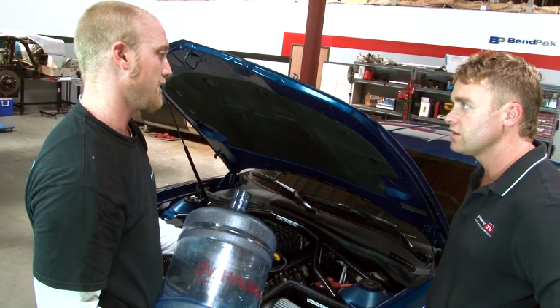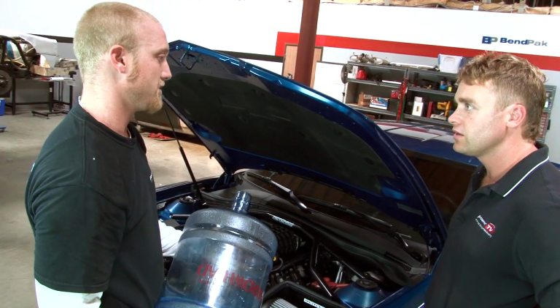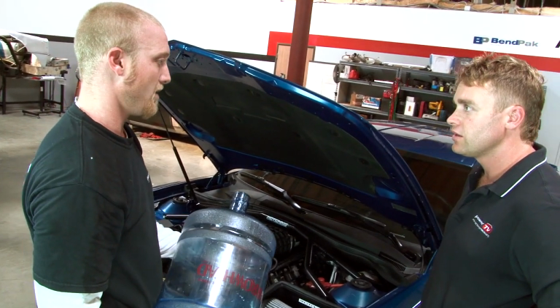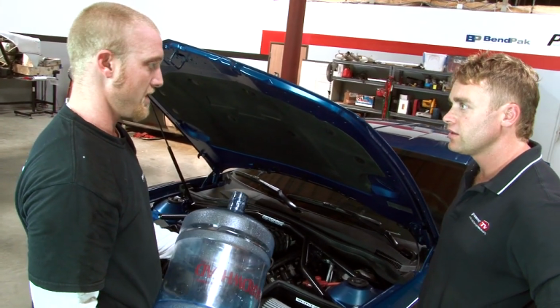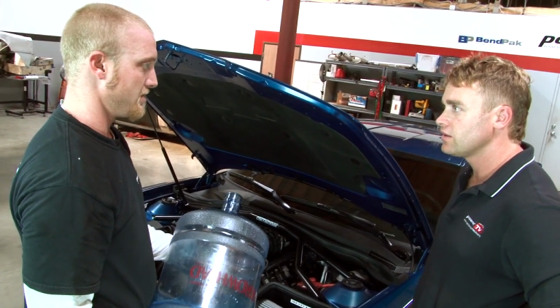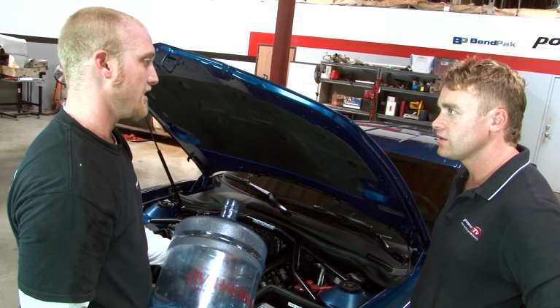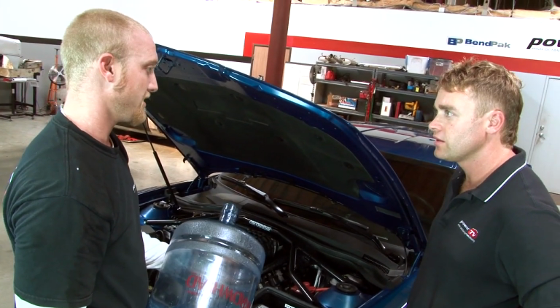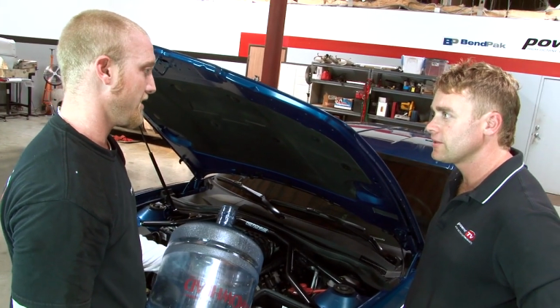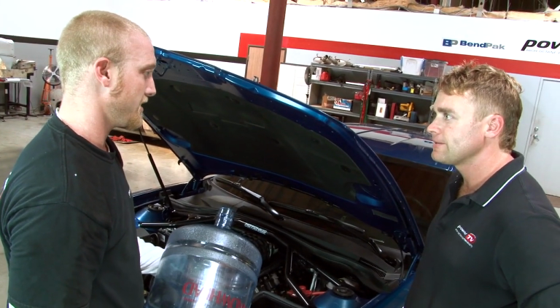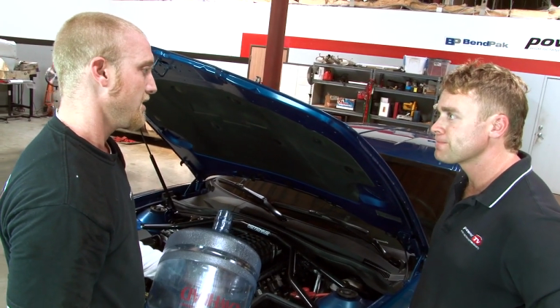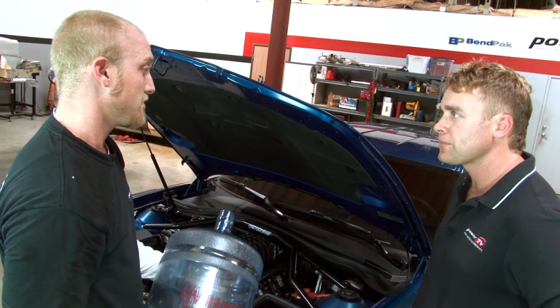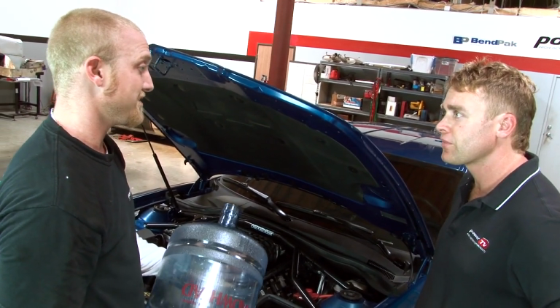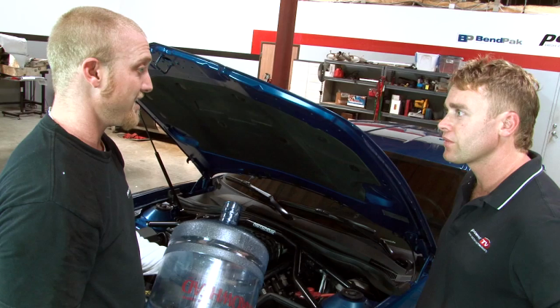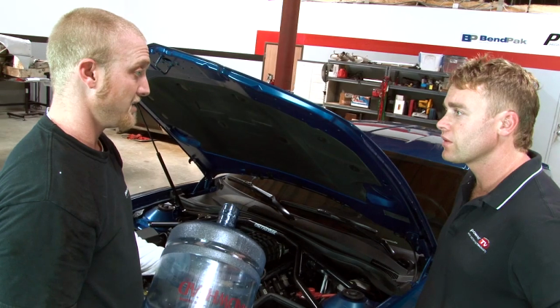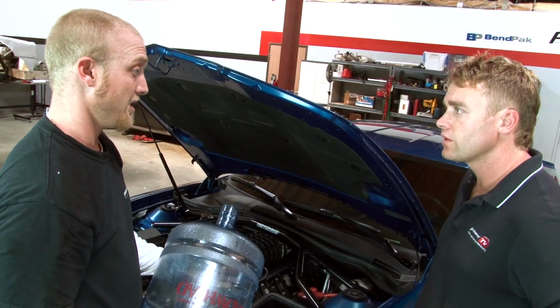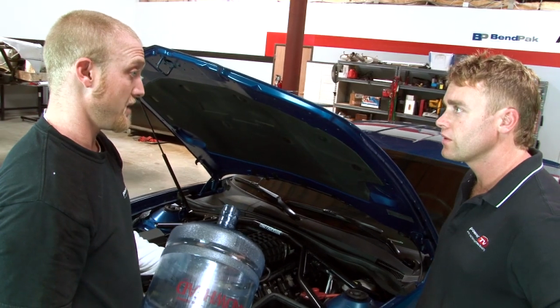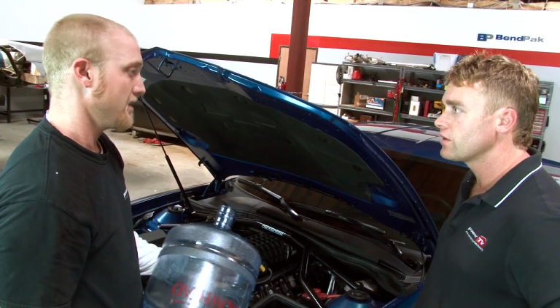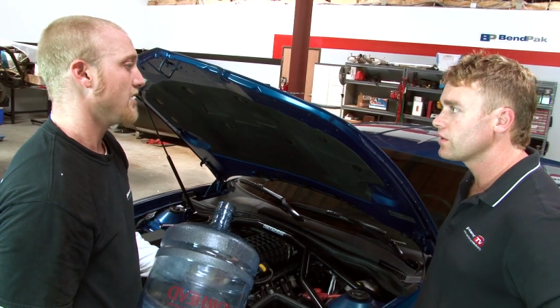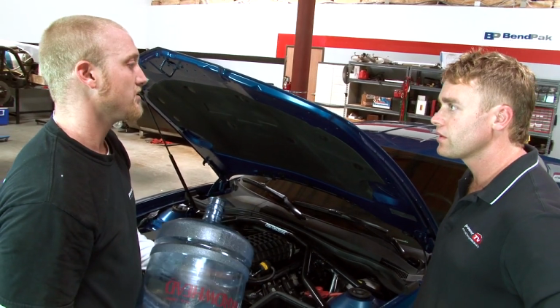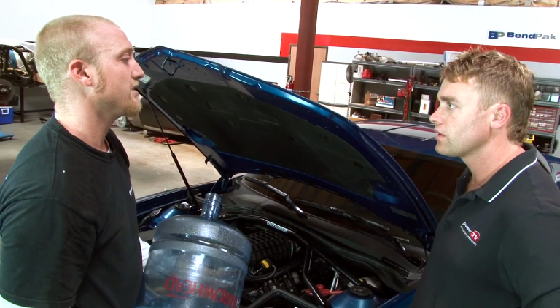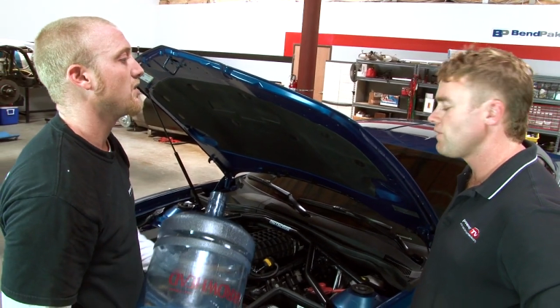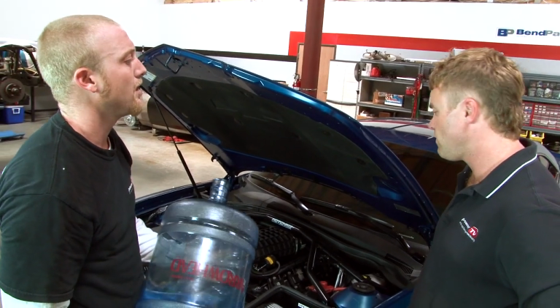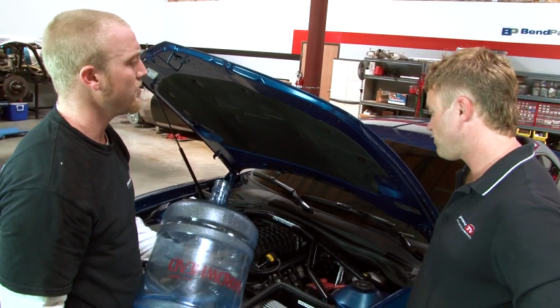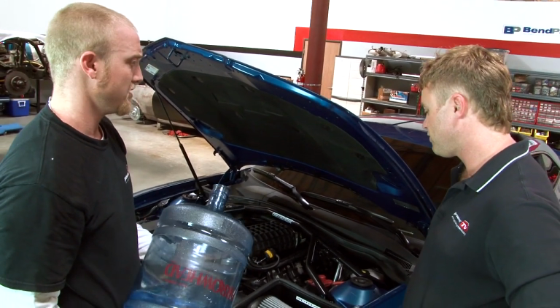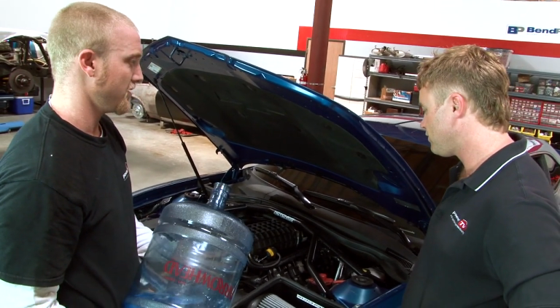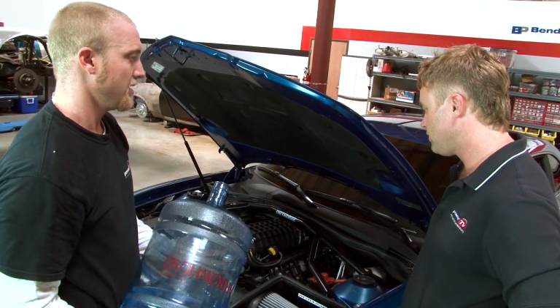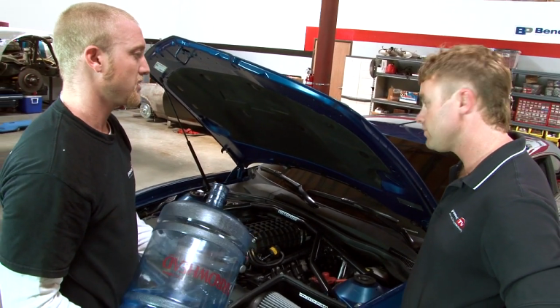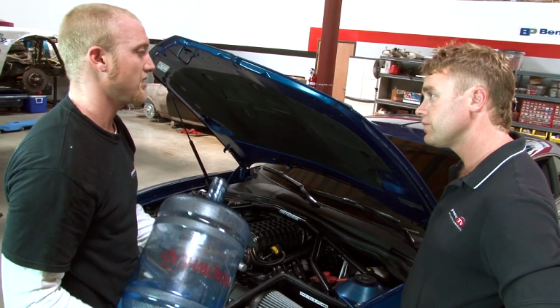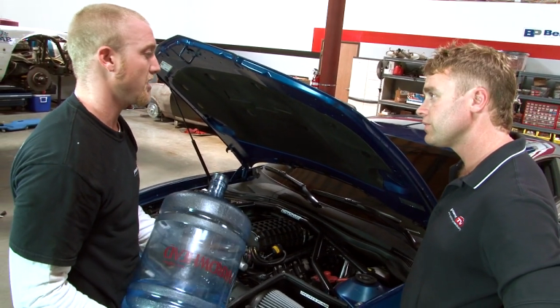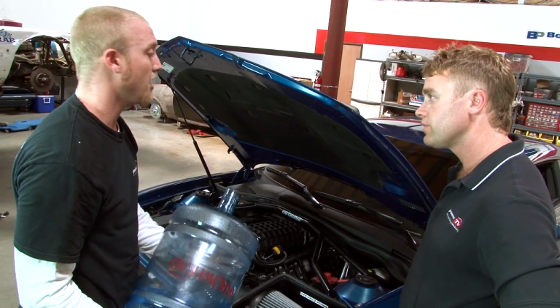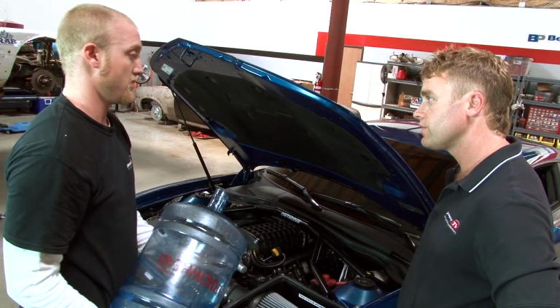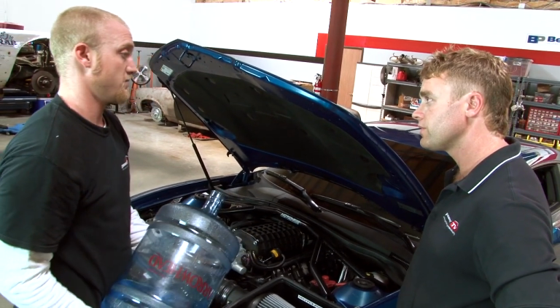You take a mixture of water and methanol, inject it into your engine, which will give us added octane on demand, as well as allowing us to run a lot more aggressive tune, which will give us a ton more horsepower.